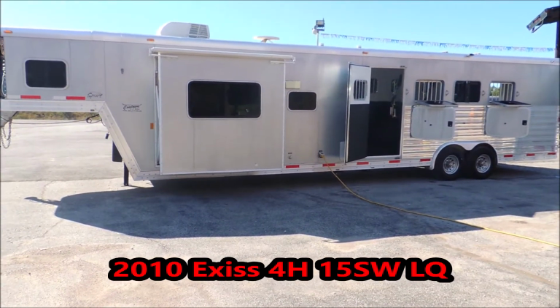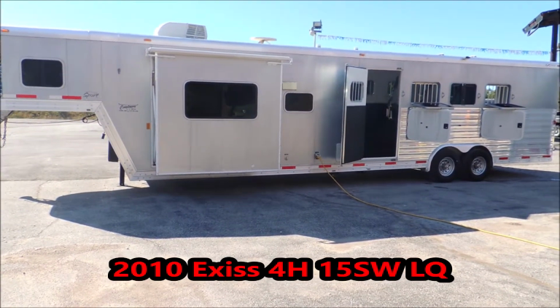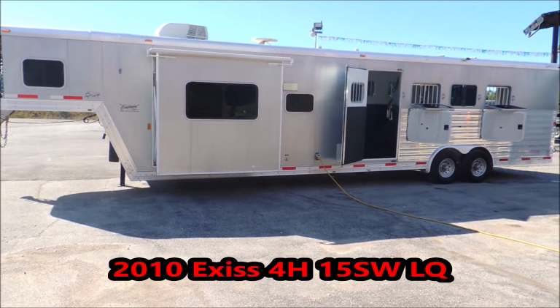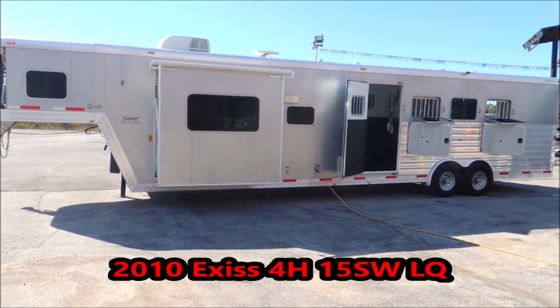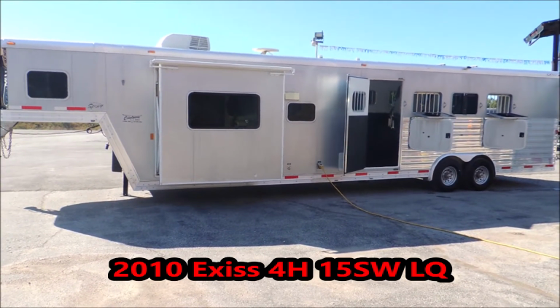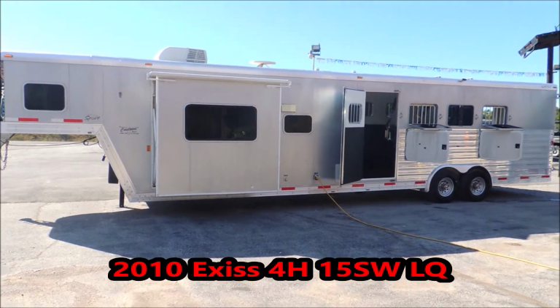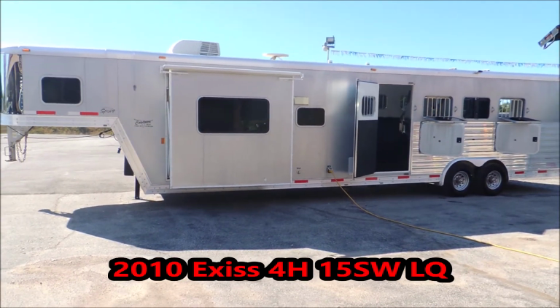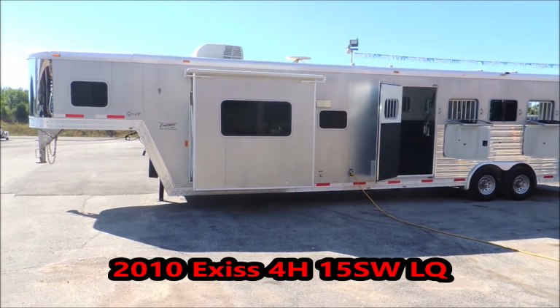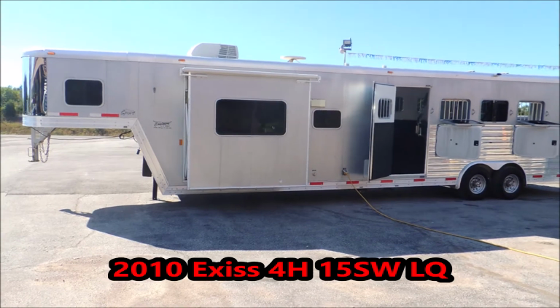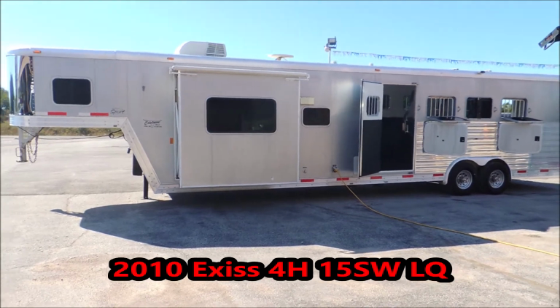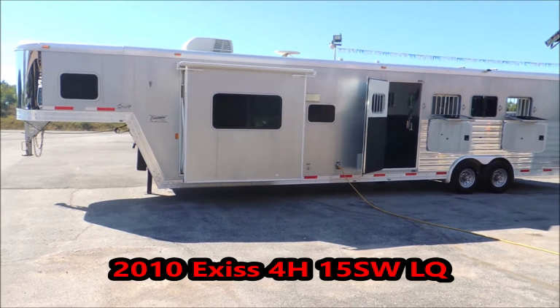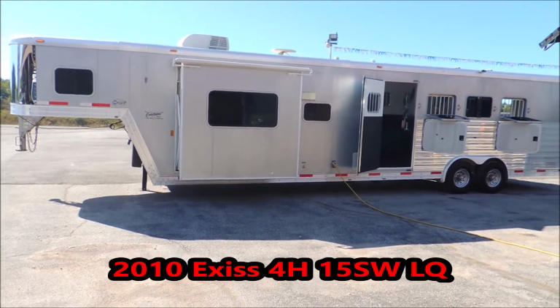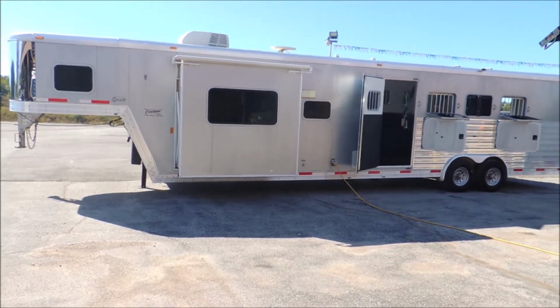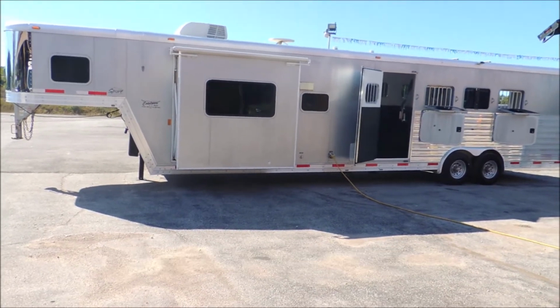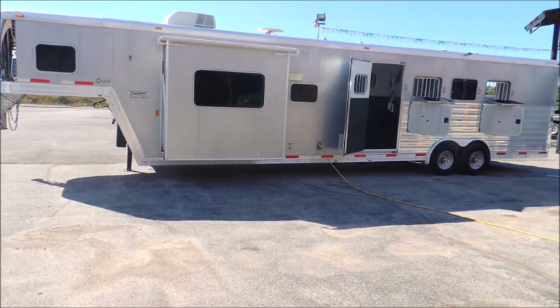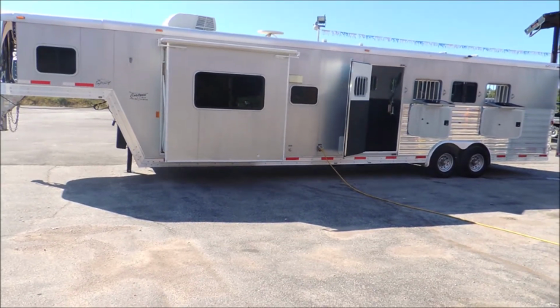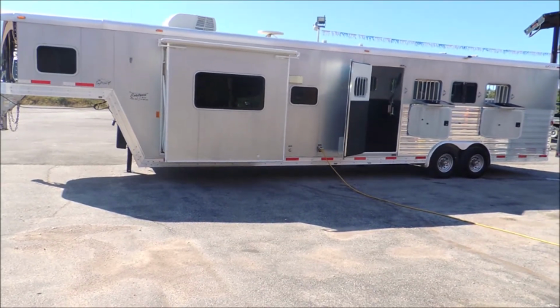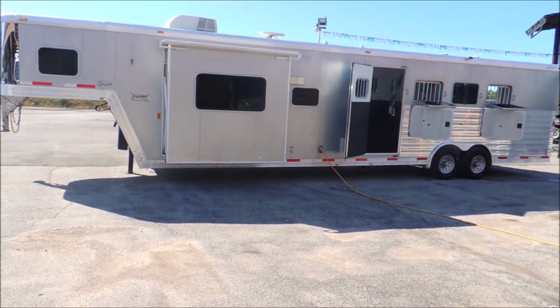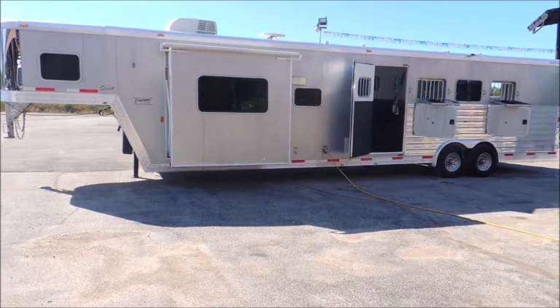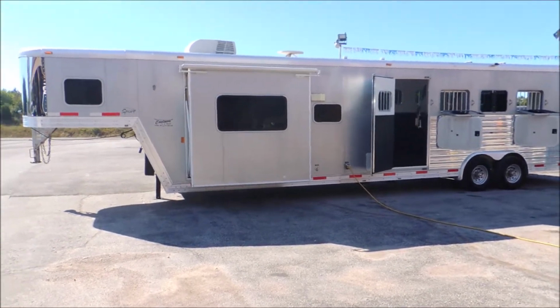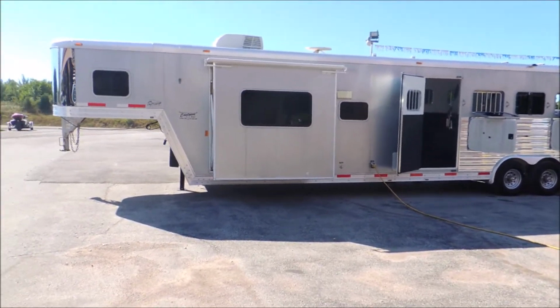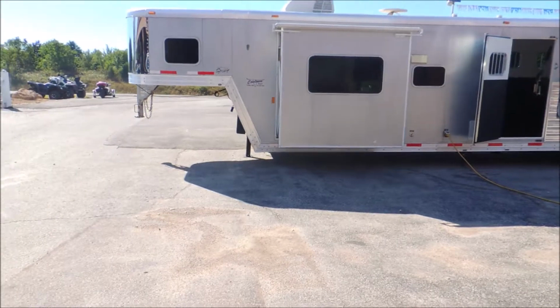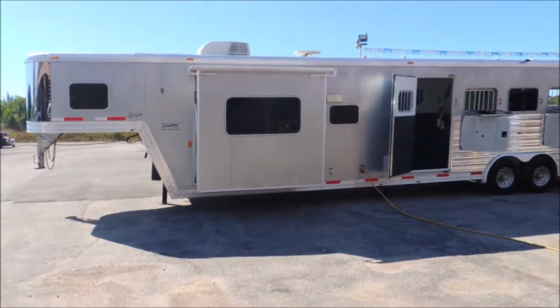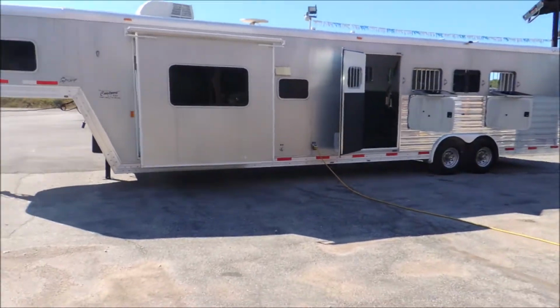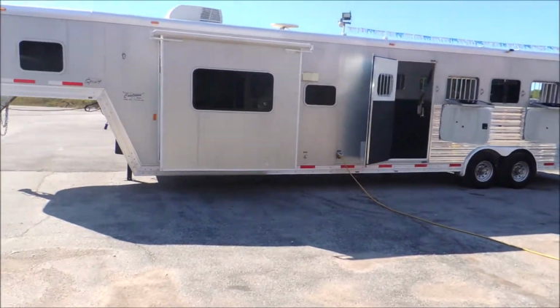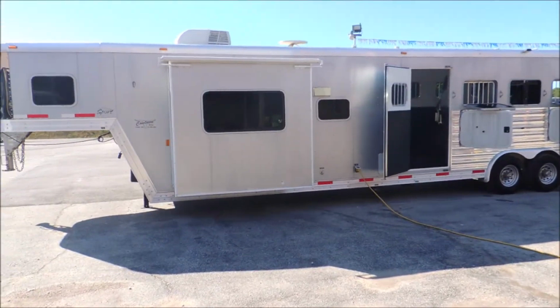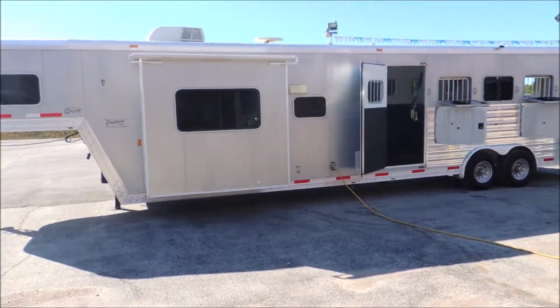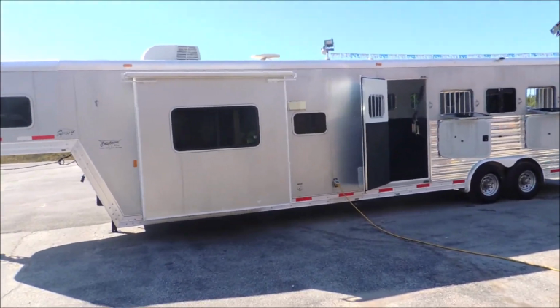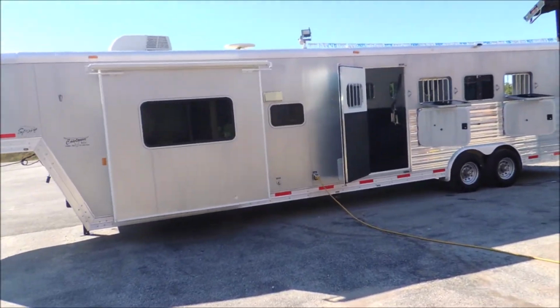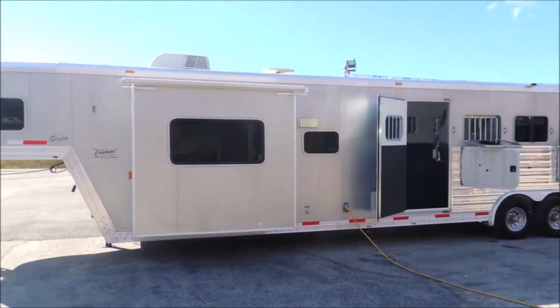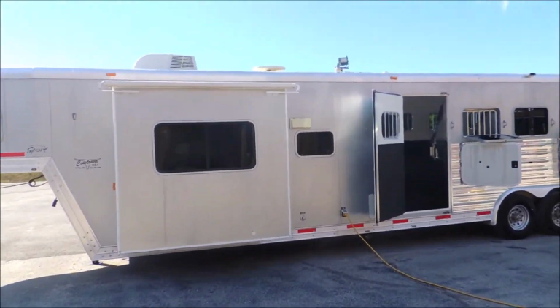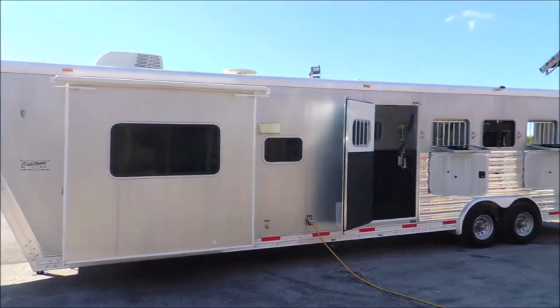Hi guys, this is Sean at Cowtown USA. We are looking at a 2010 Exus 4 horse. It's got a six-foot slide. We're gonna walk around this trailer and look at some of the neat features it has.